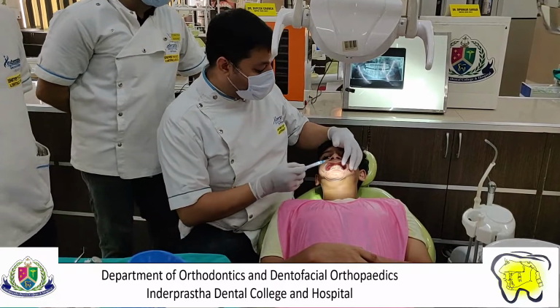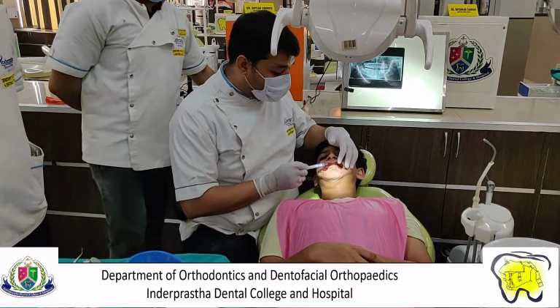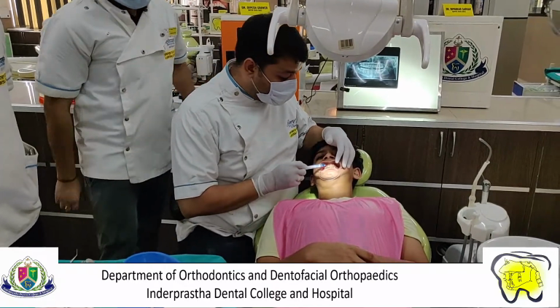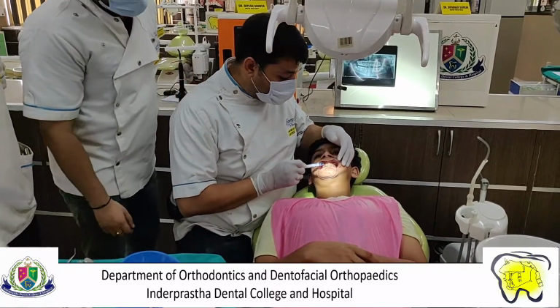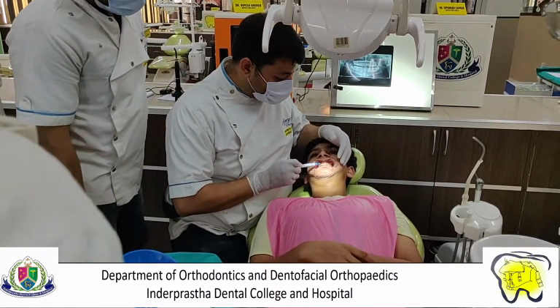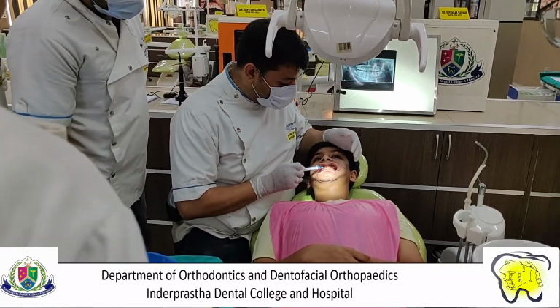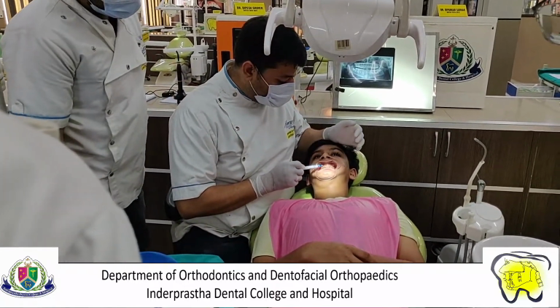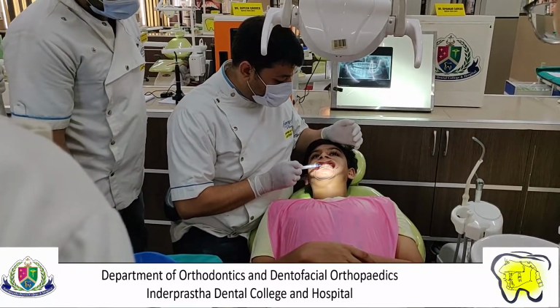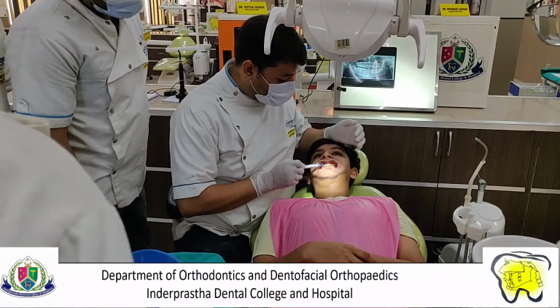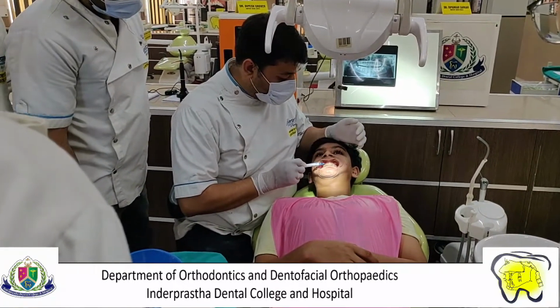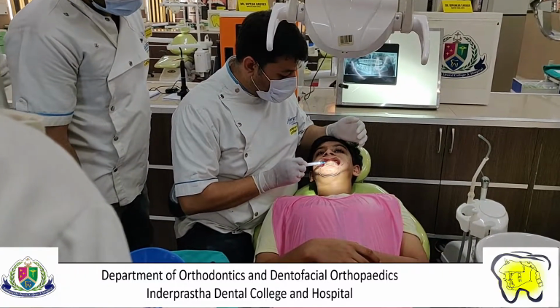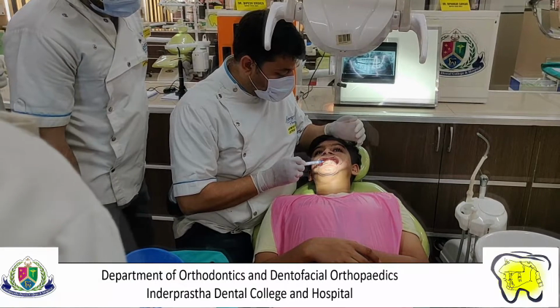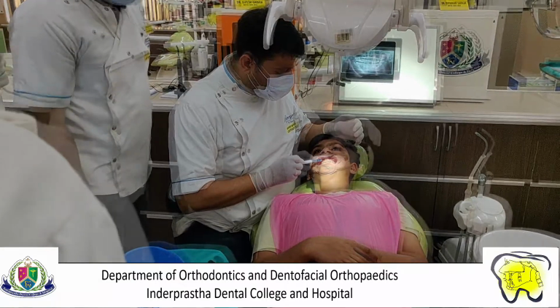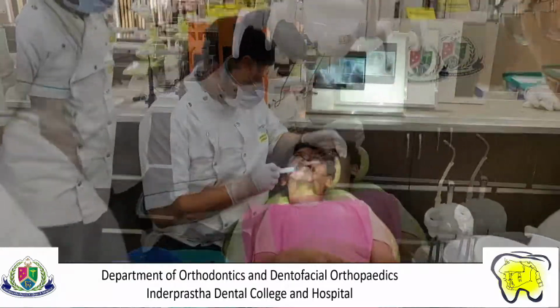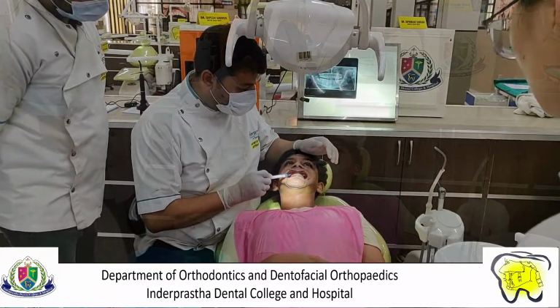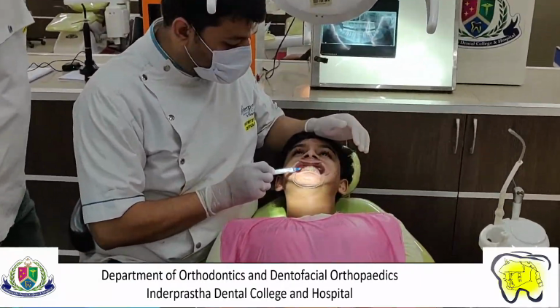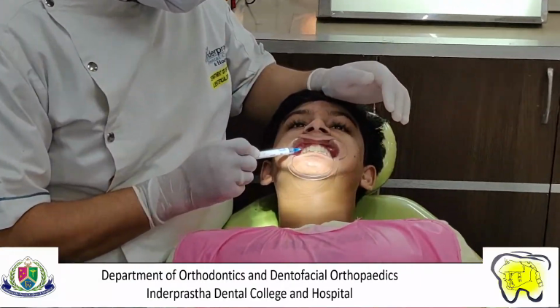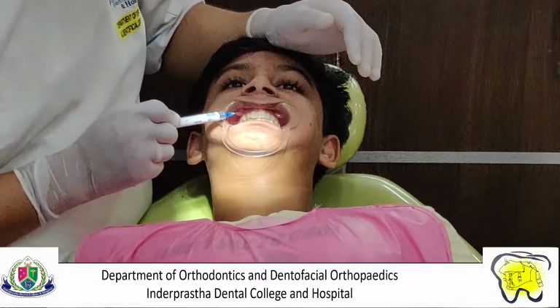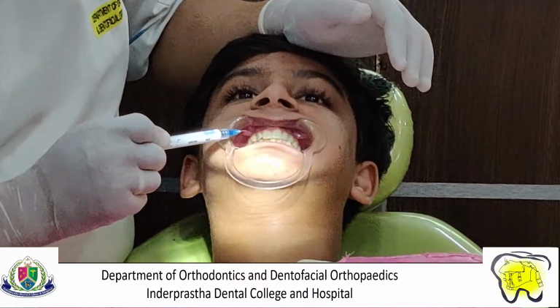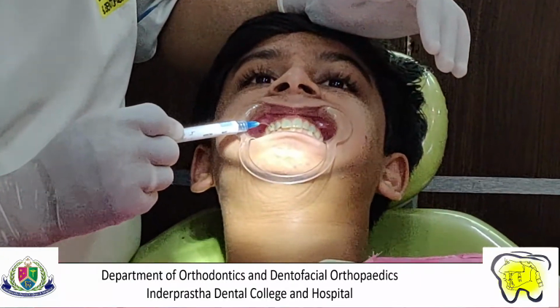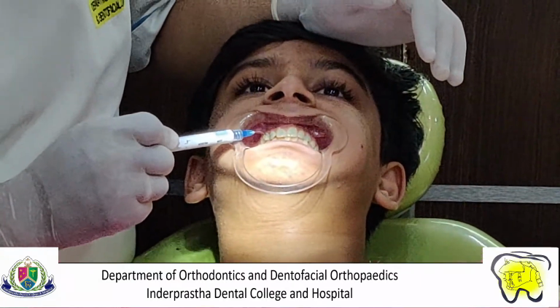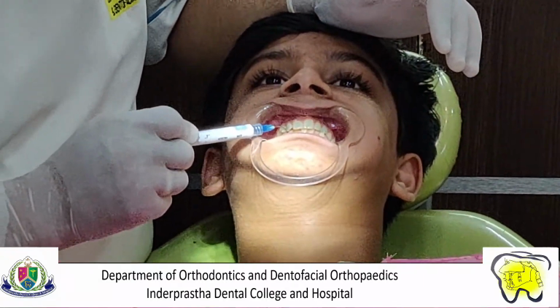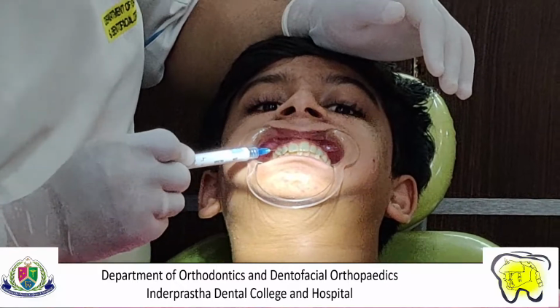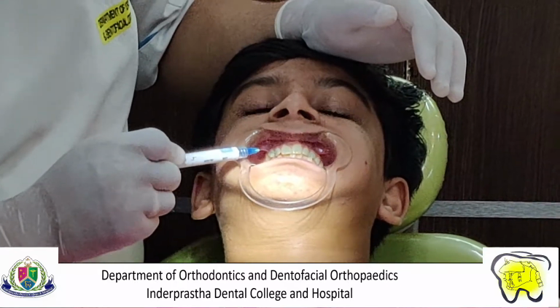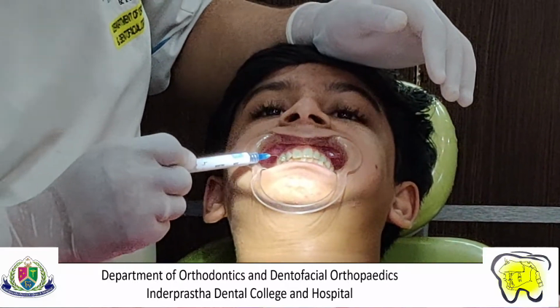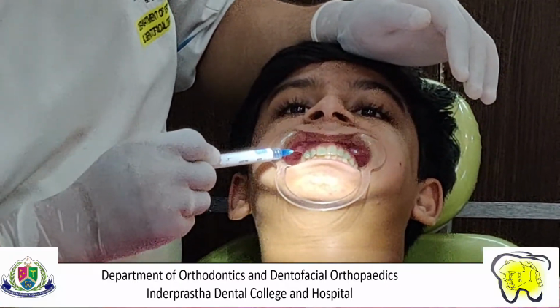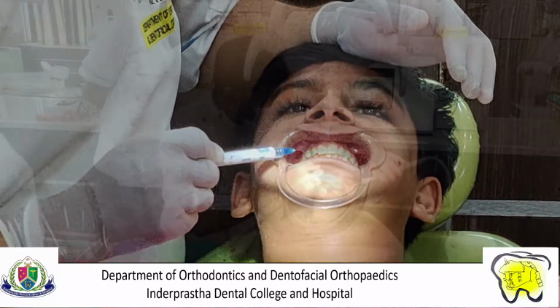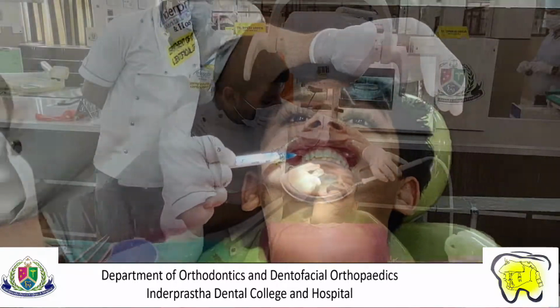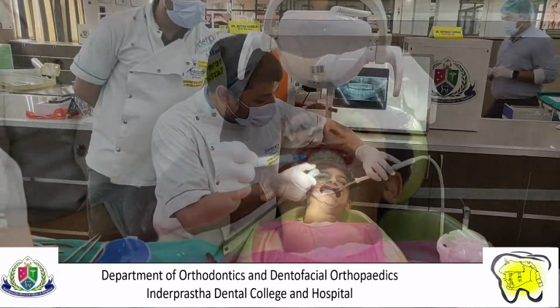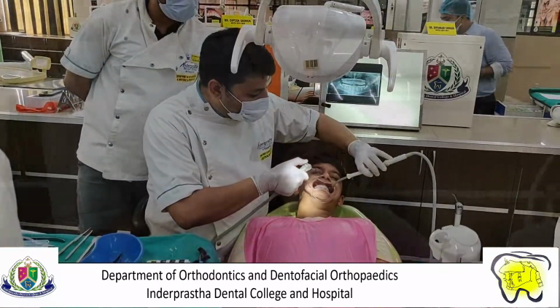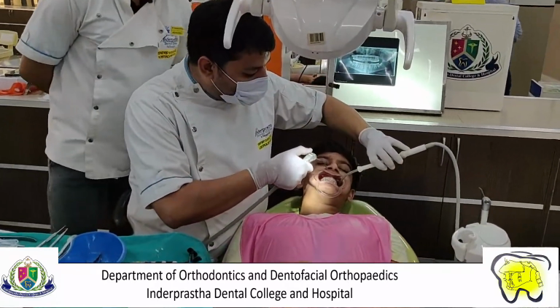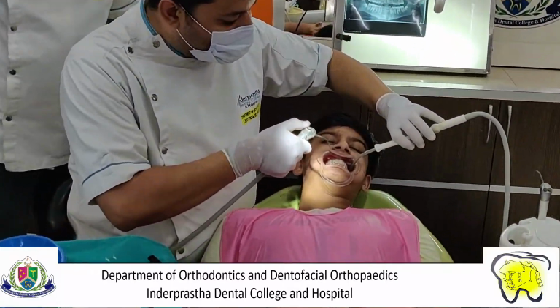Etching is done on clean and dry teeth to create micro-porosities in the enamel for efficient bonding and to increase retention of adhesive. It is done for 15 to 20 seconds, ideally using 37% phosphoric acid gel.